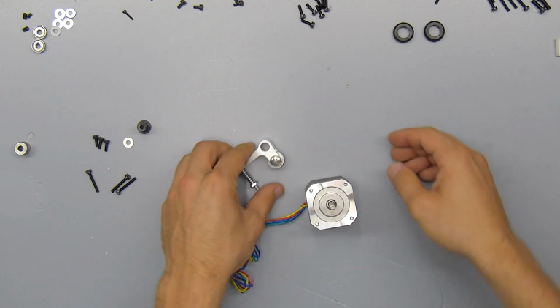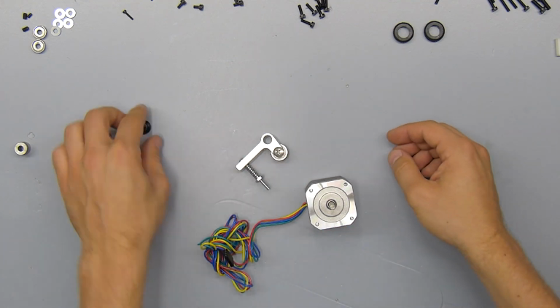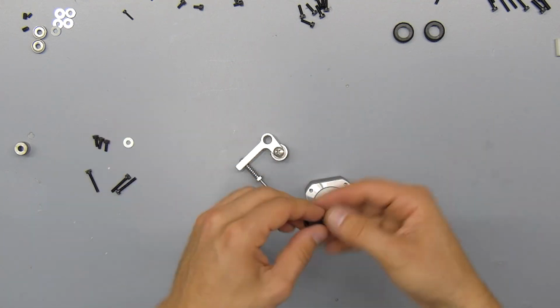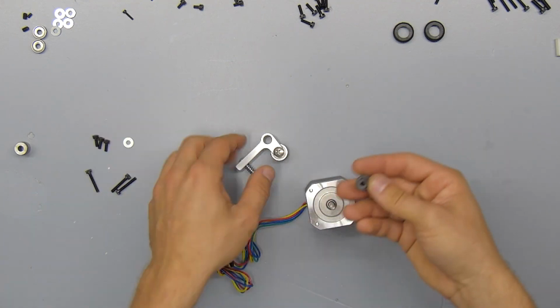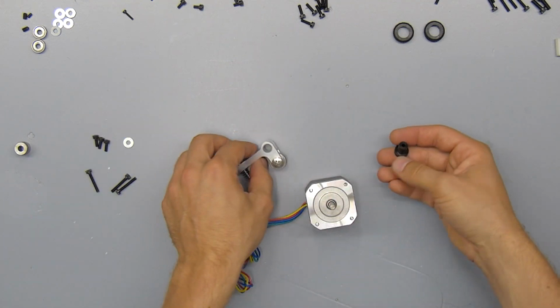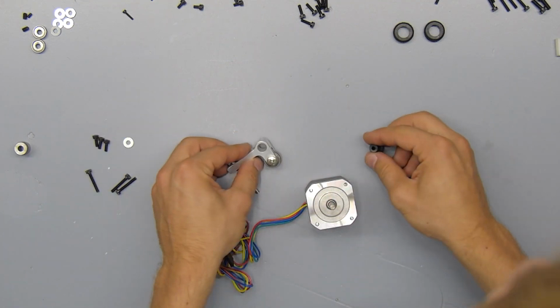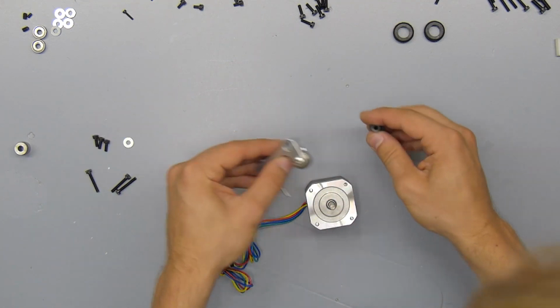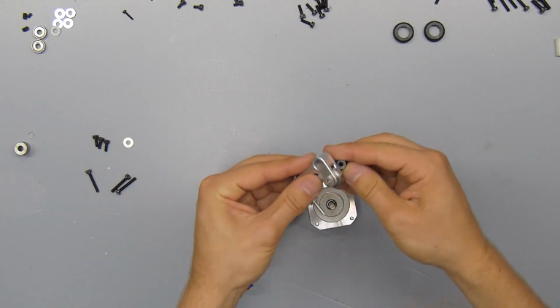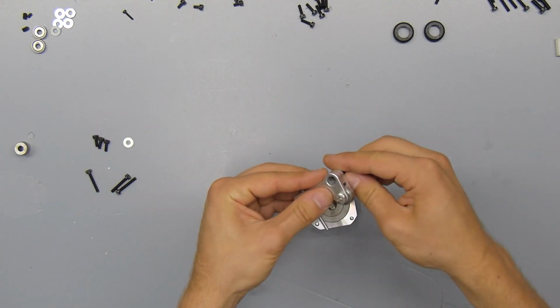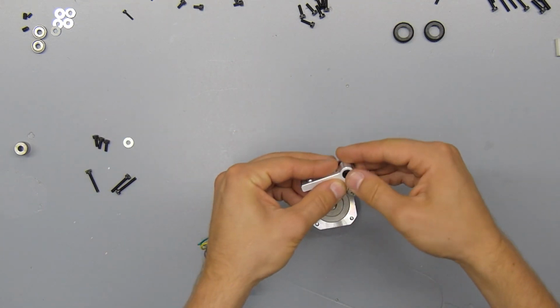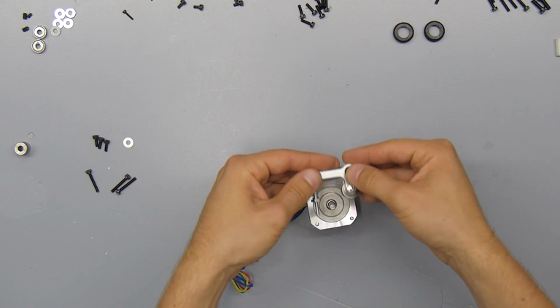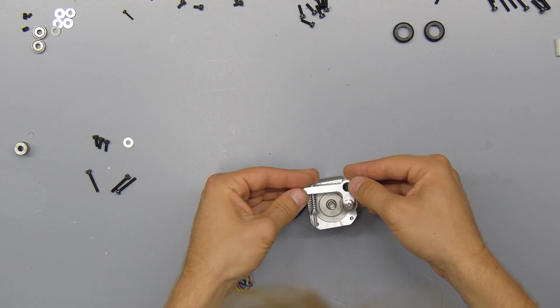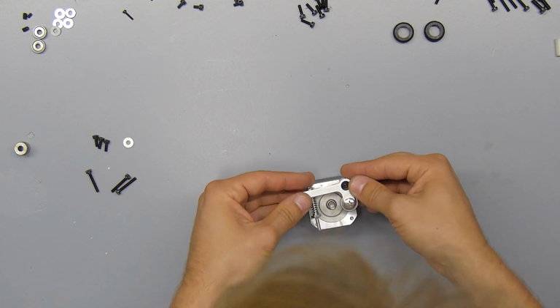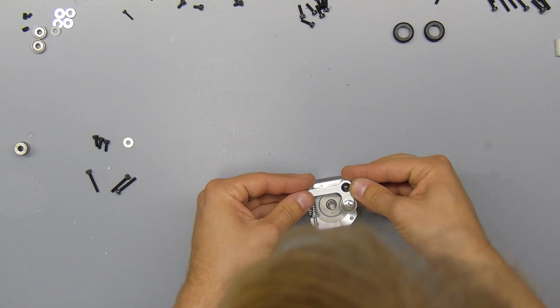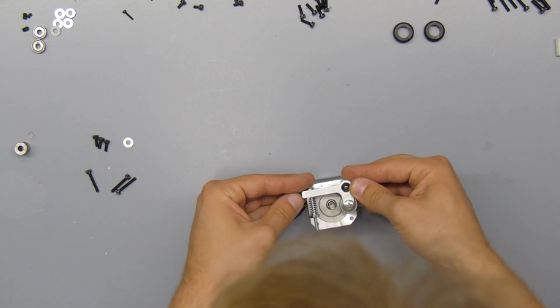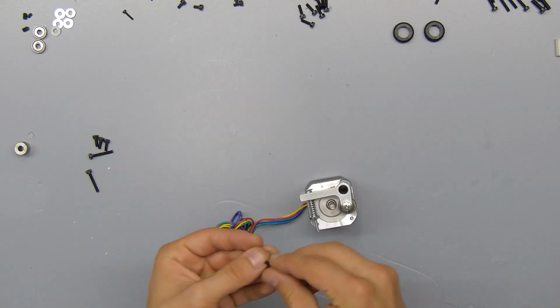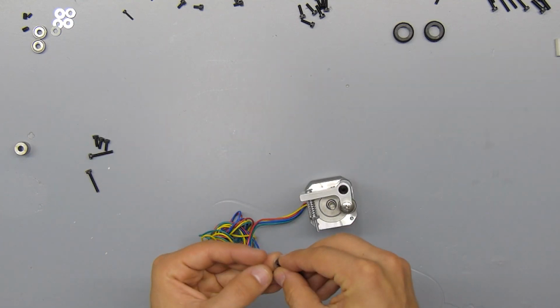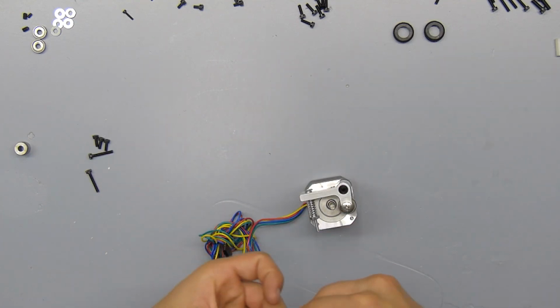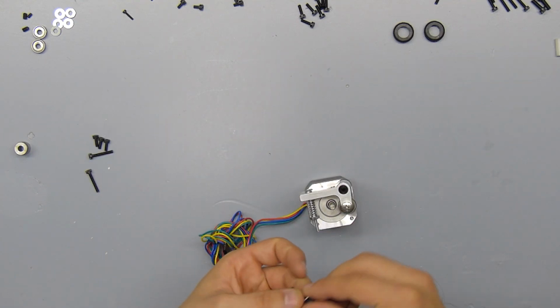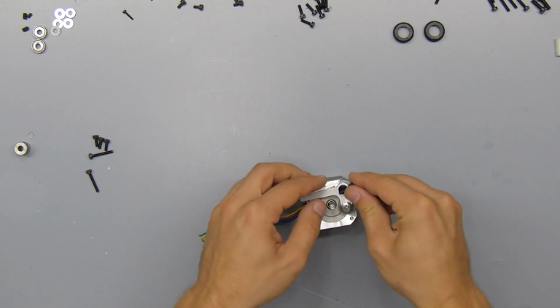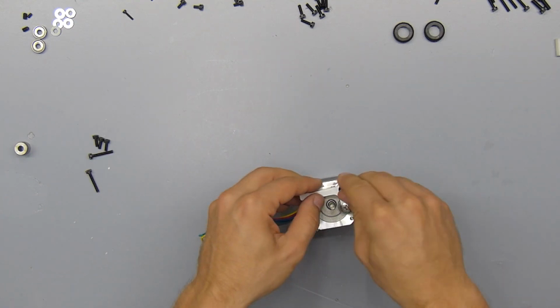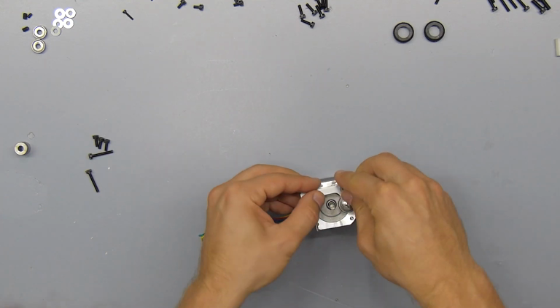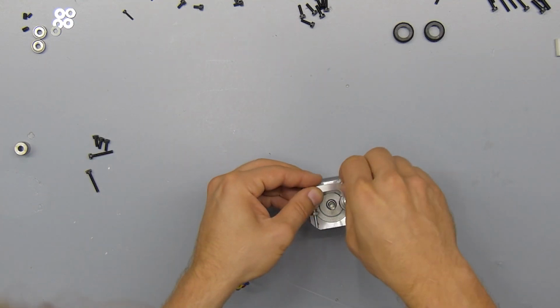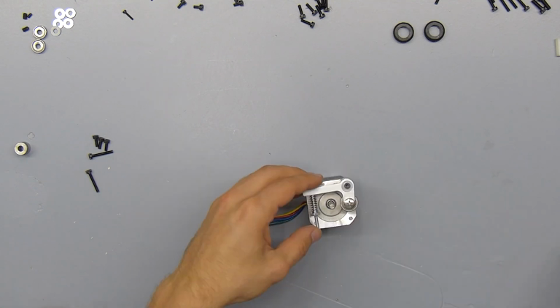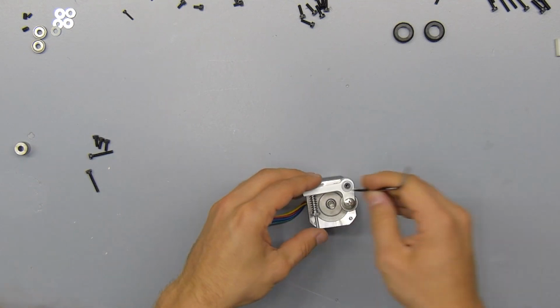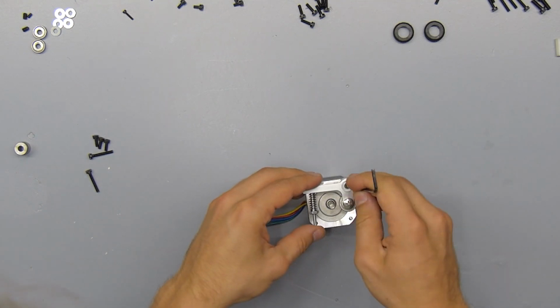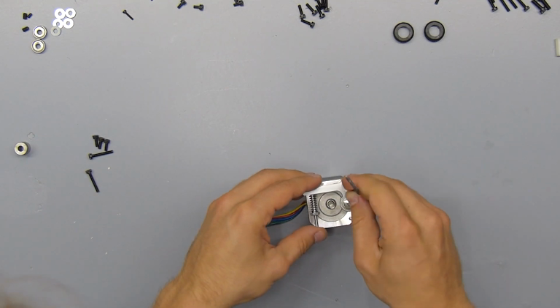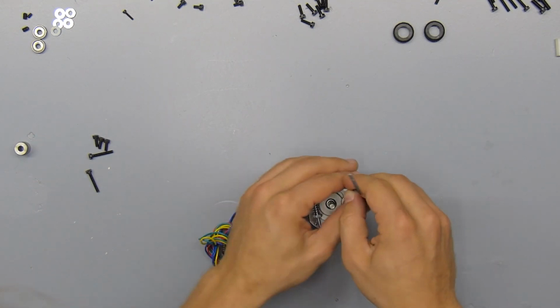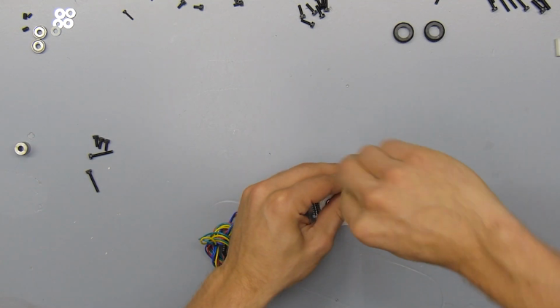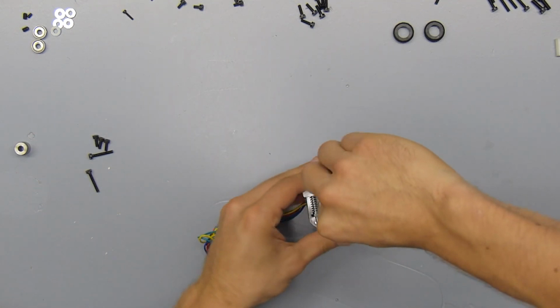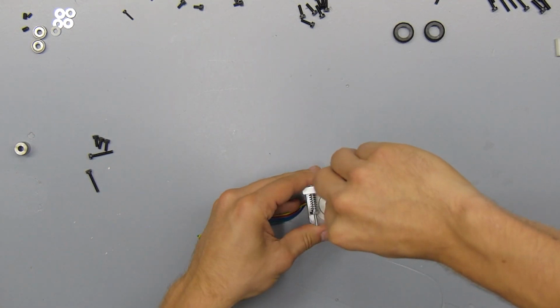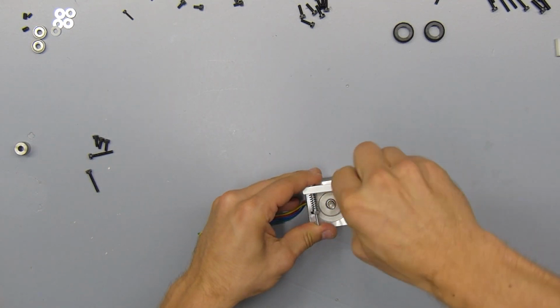Next we'll install the arm onto the motor. For this we'll slide the black bearing post and install that whole assembly with a 20mm M3 screw and a washer onto the motor.